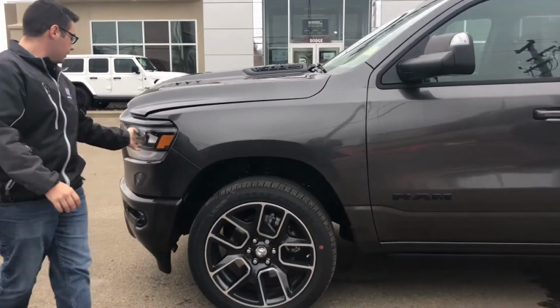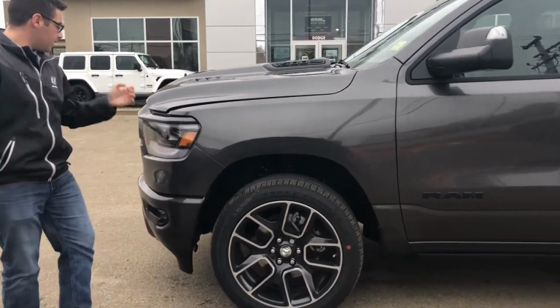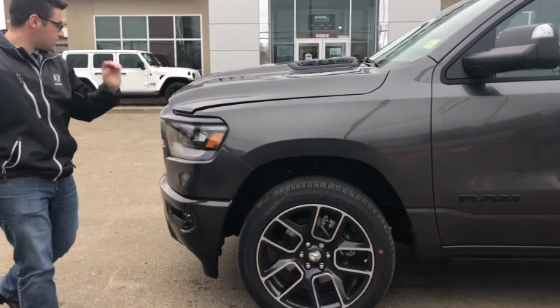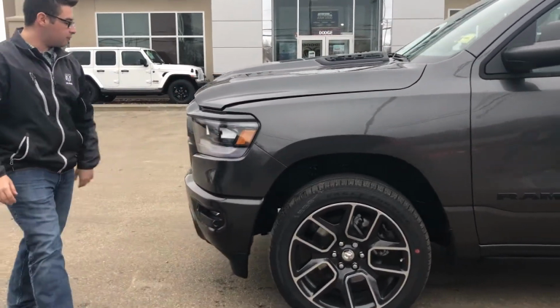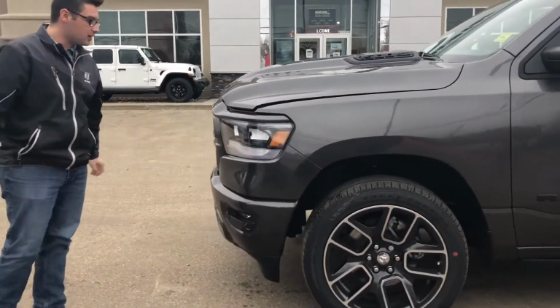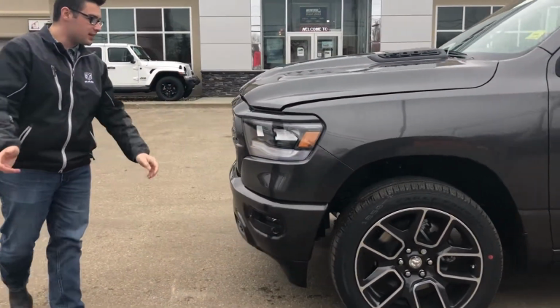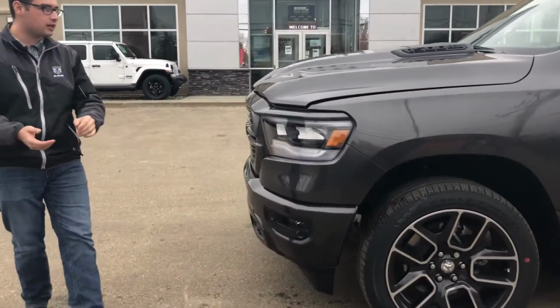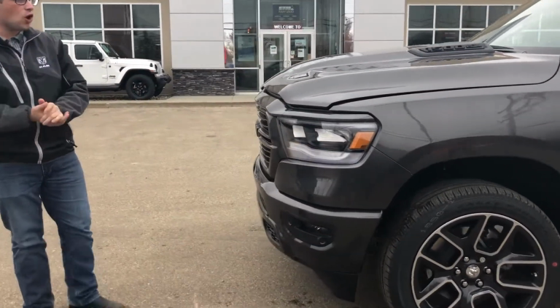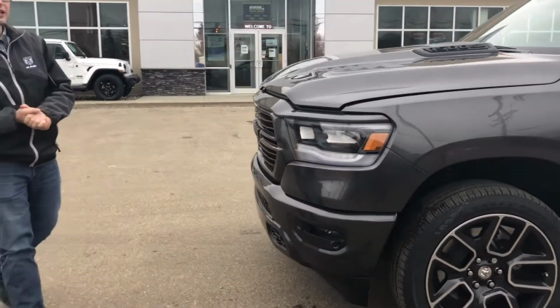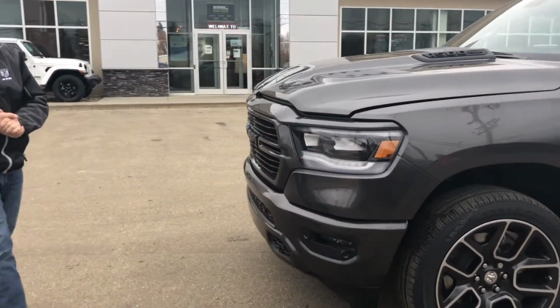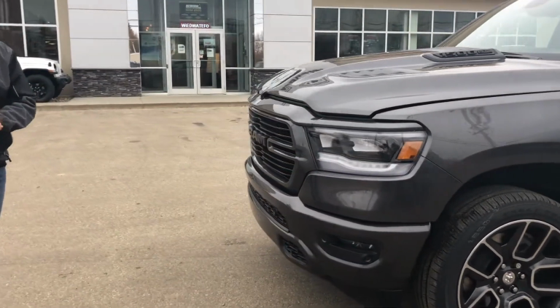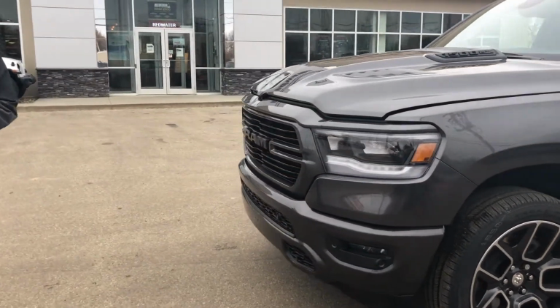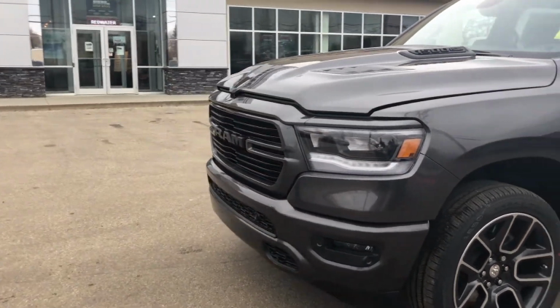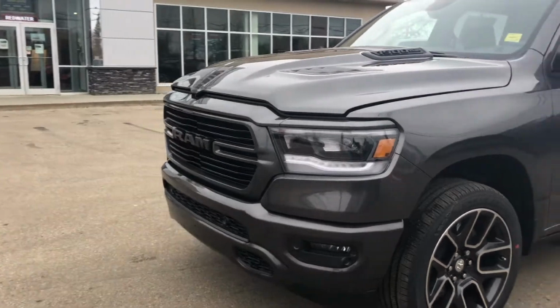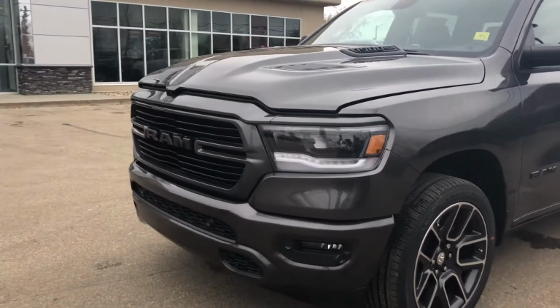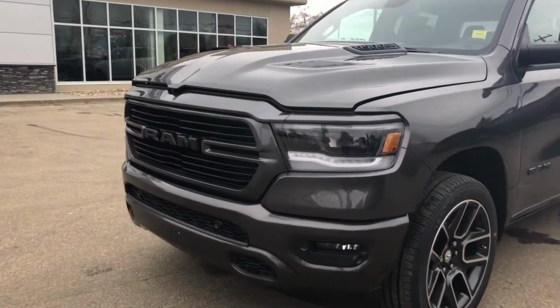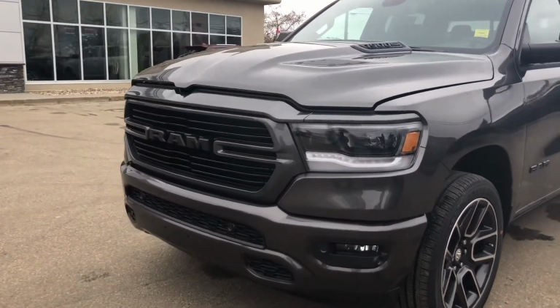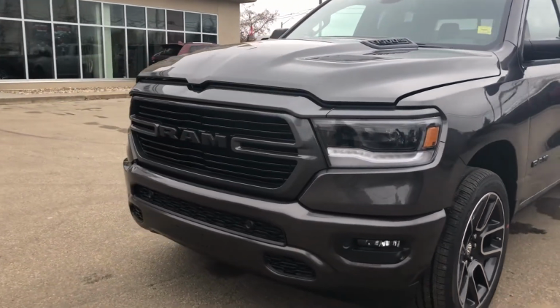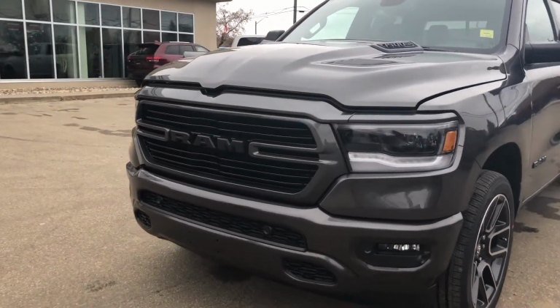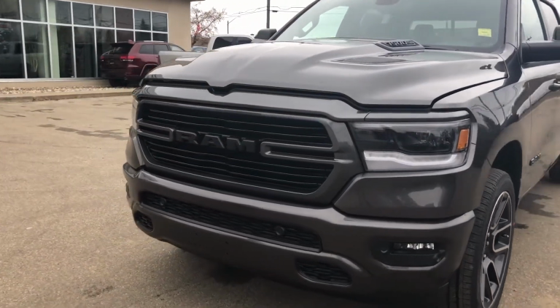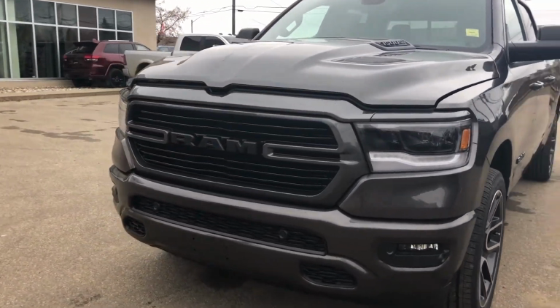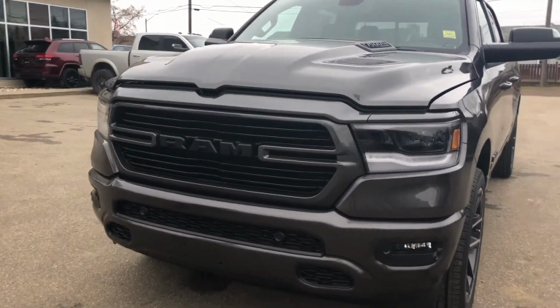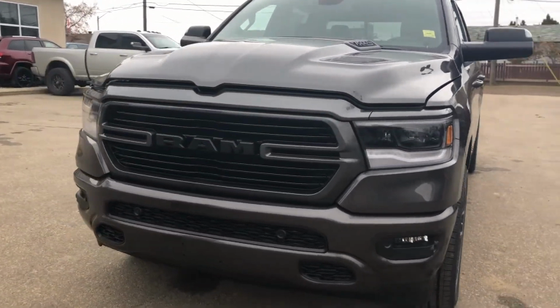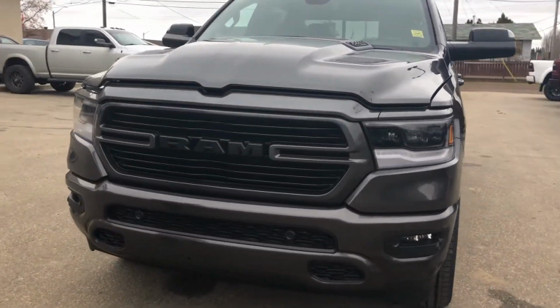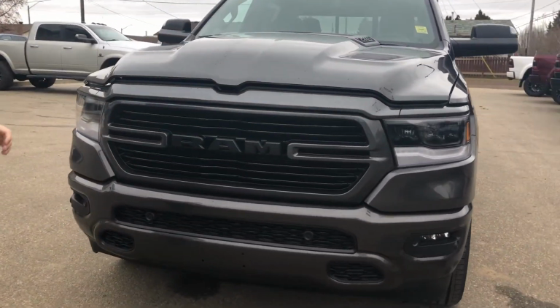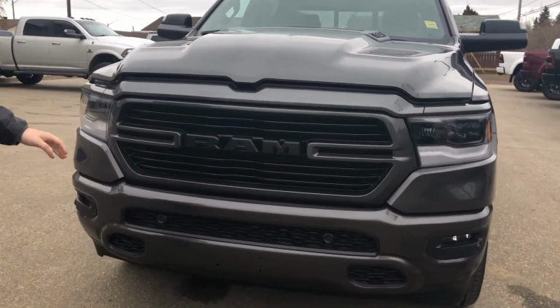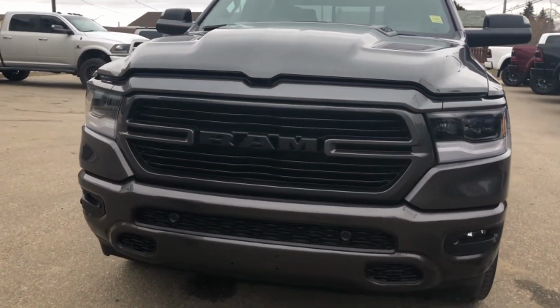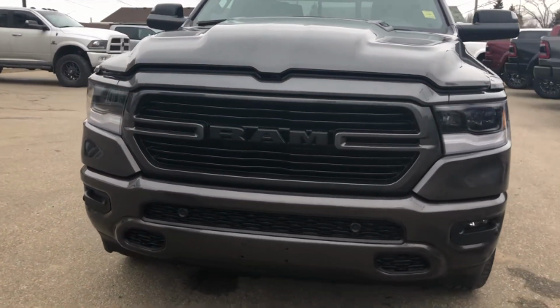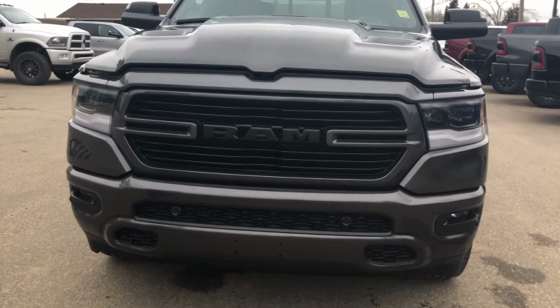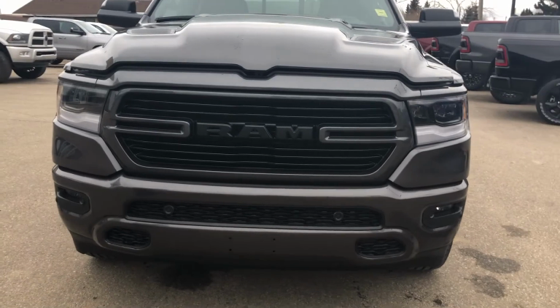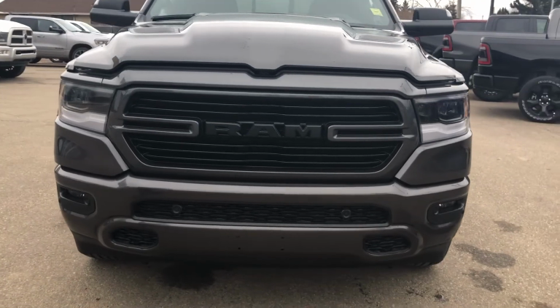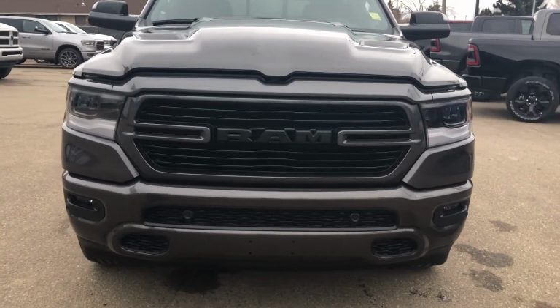LED headlights, LED fog lights, LED signal lights — all of the lights in this truck are LED. It also has the paint-match grille with the black Ram logo, and front park sensors as previously mentioned.